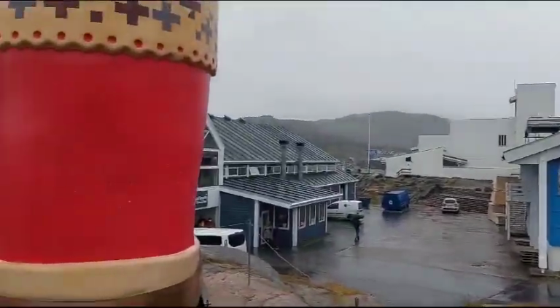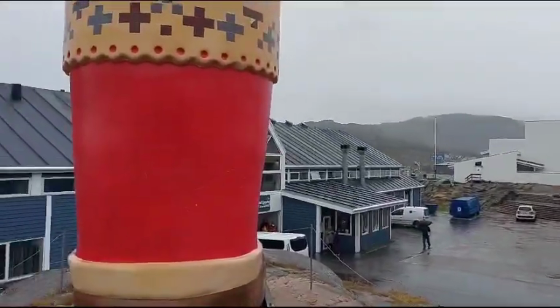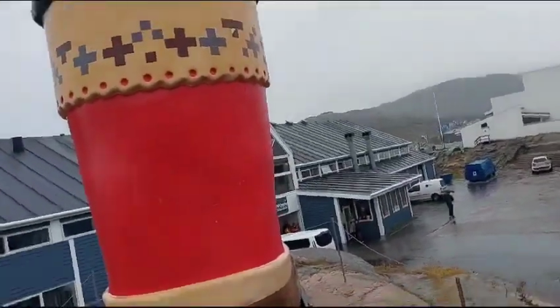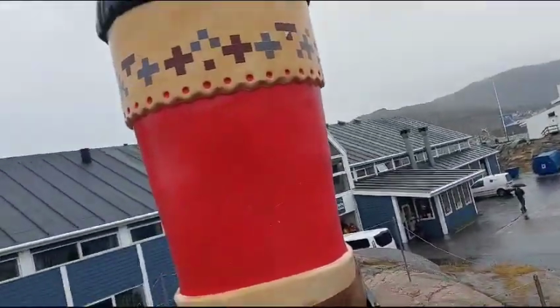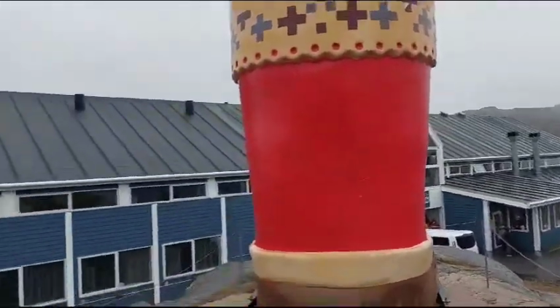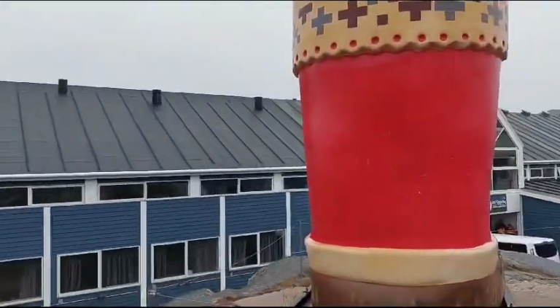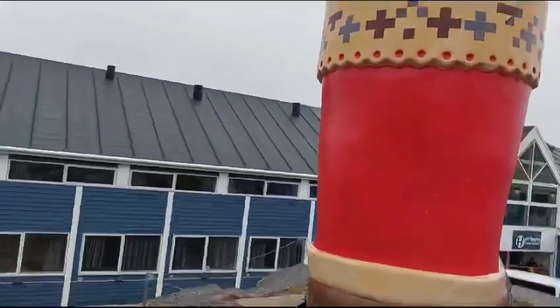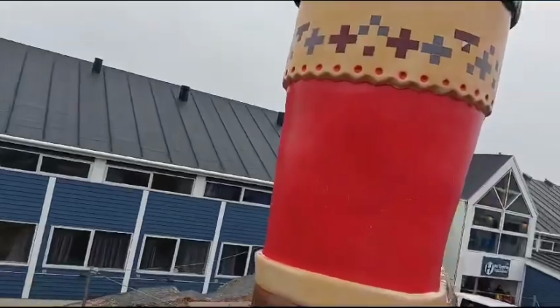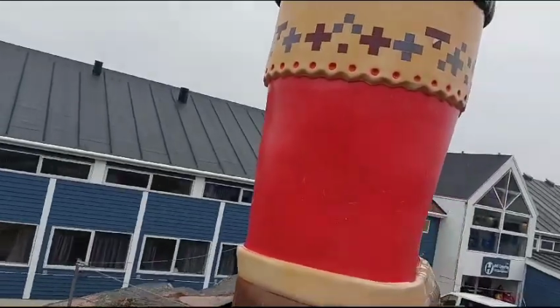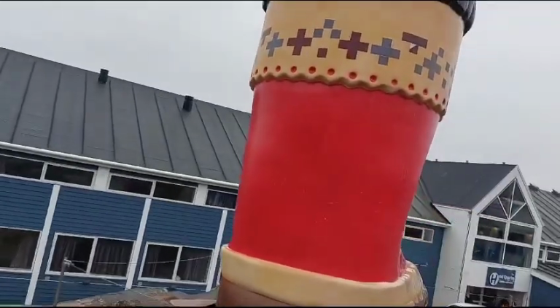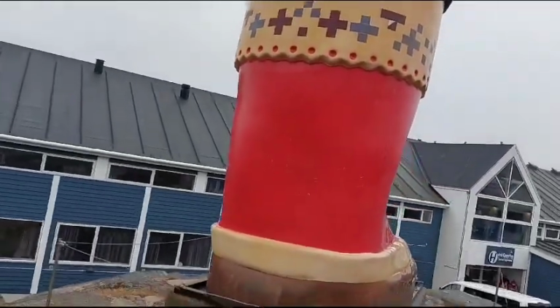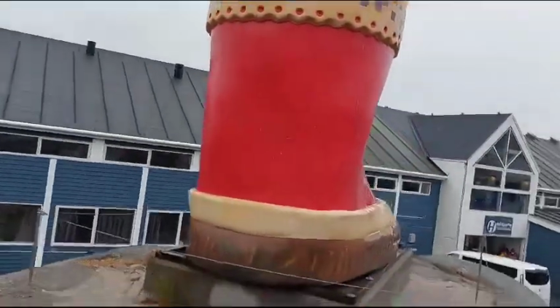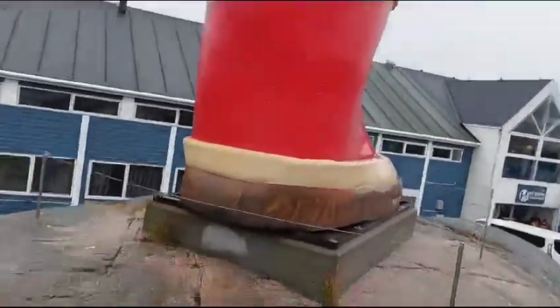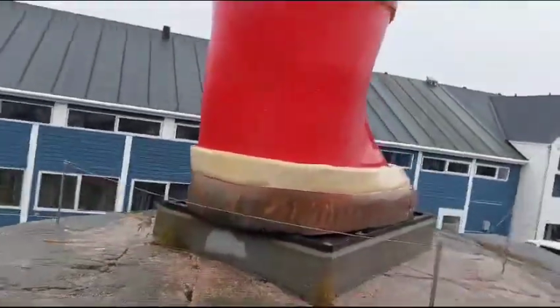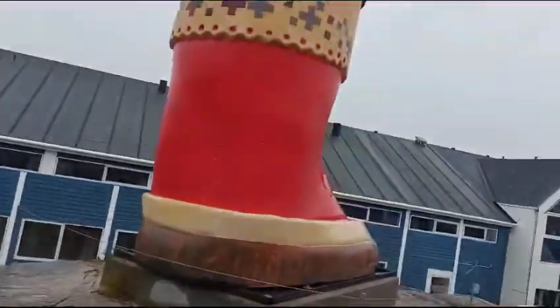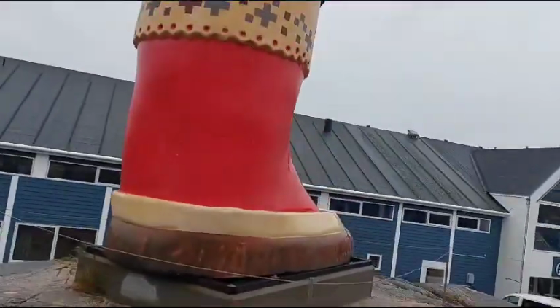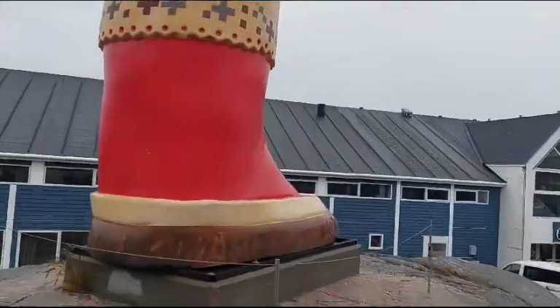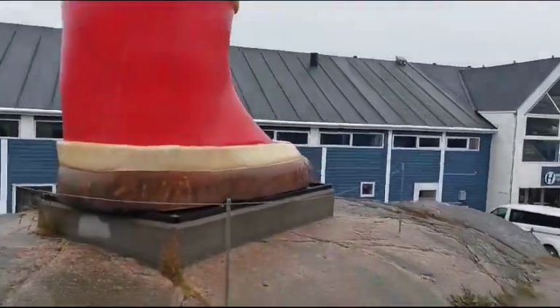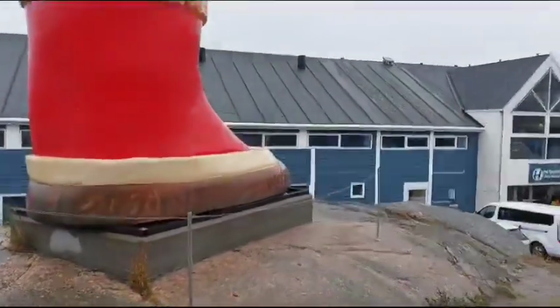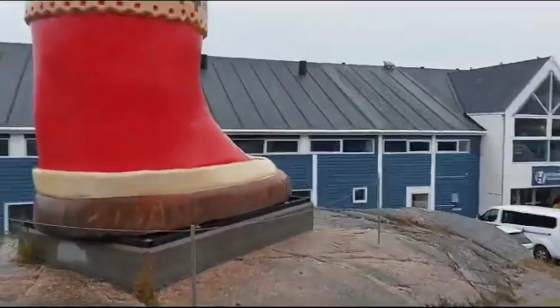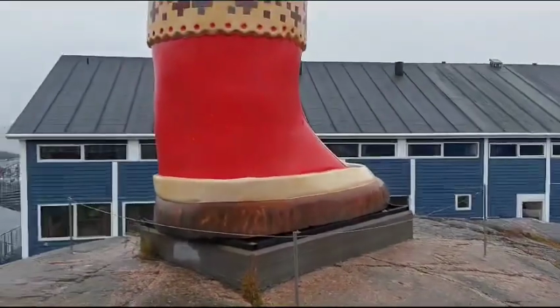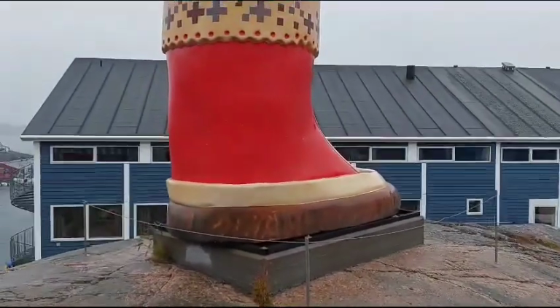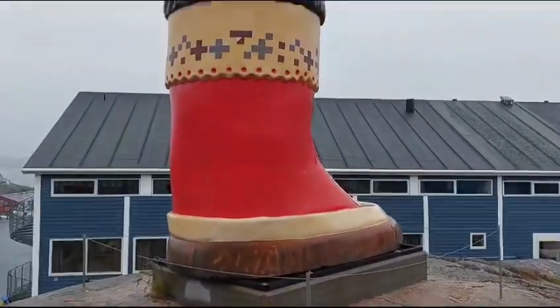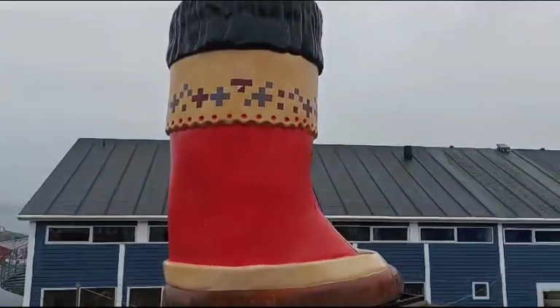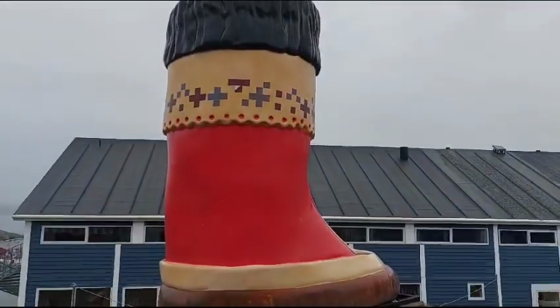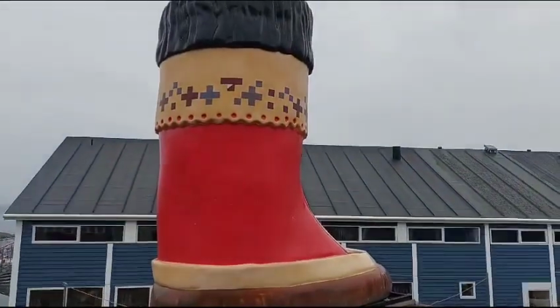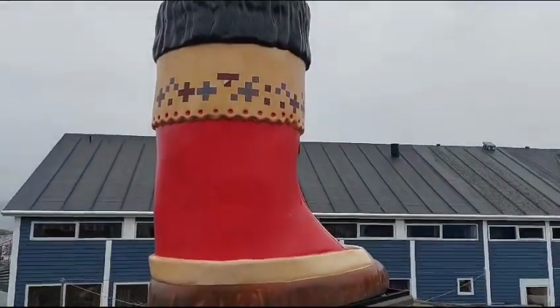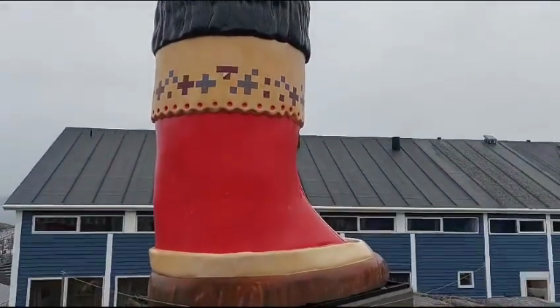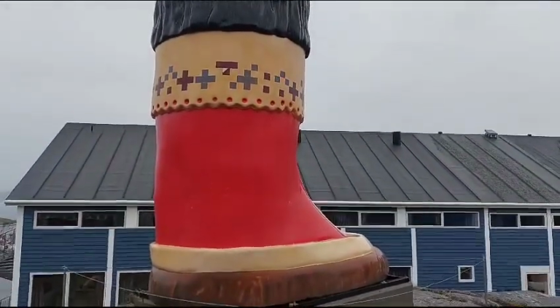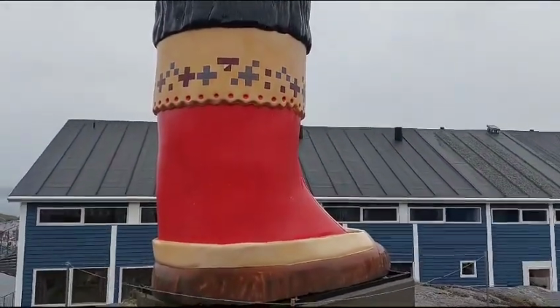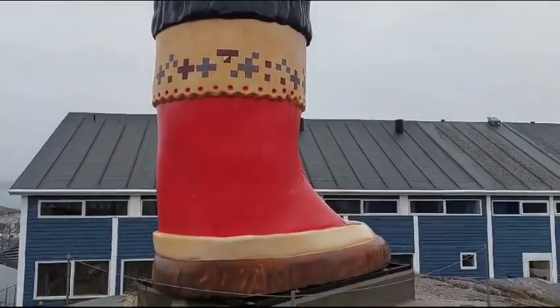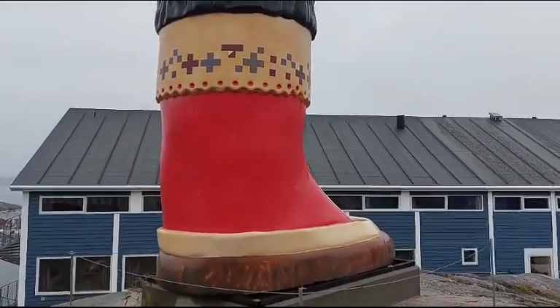A giant boot. Let's get a better view from the side. This is the Kamek boot of Greenland's national dress.